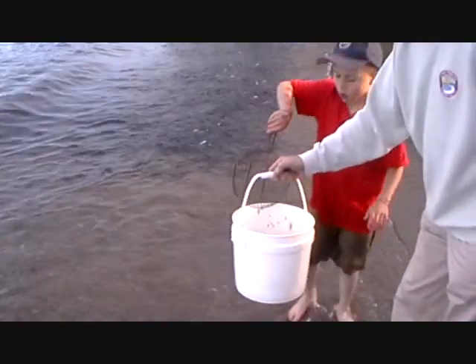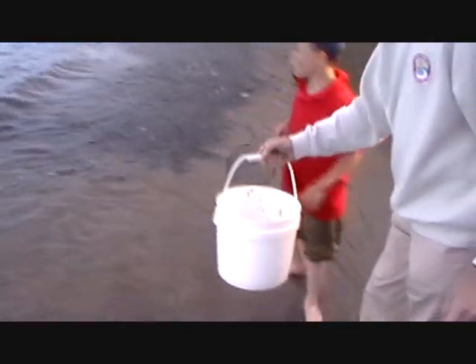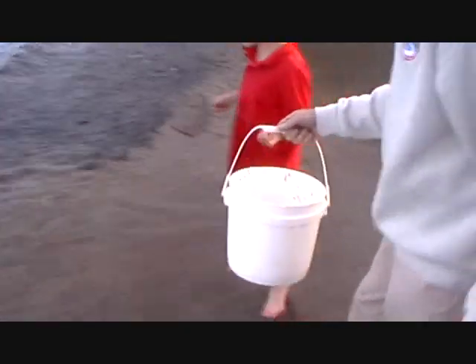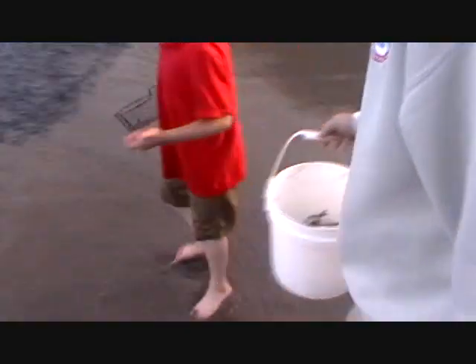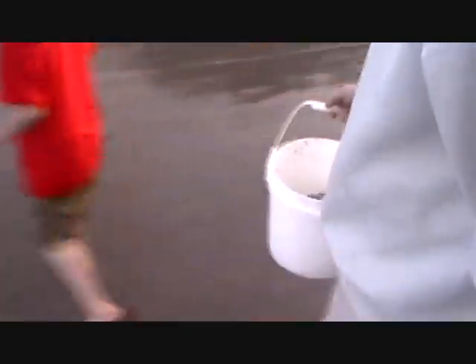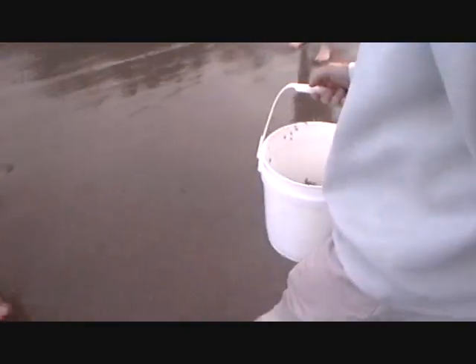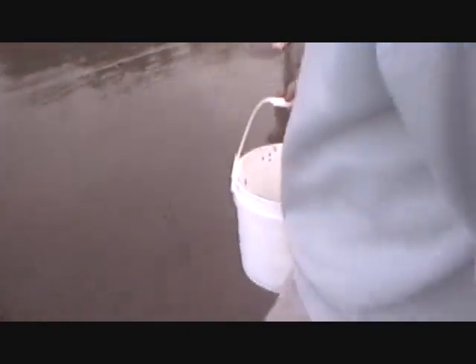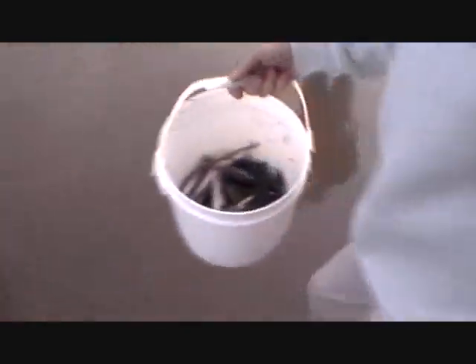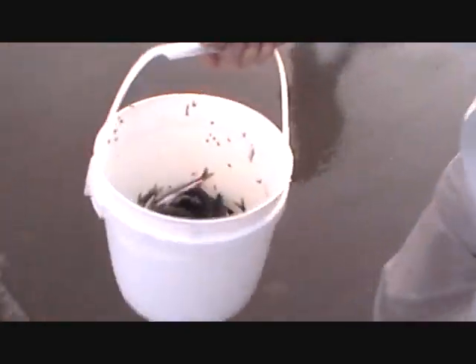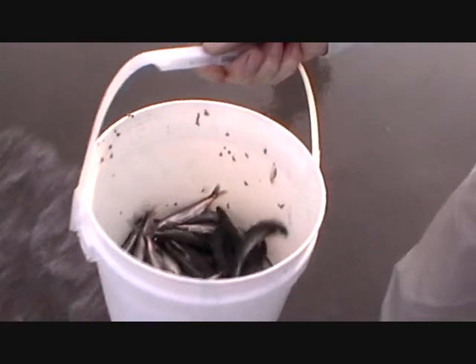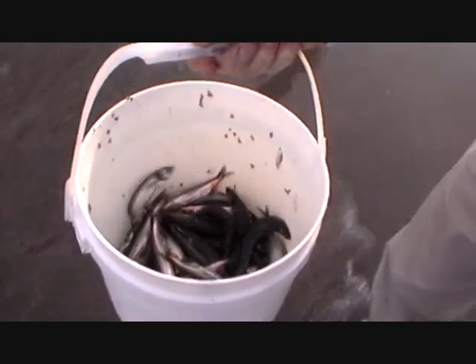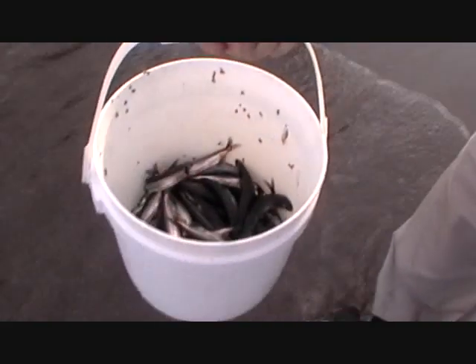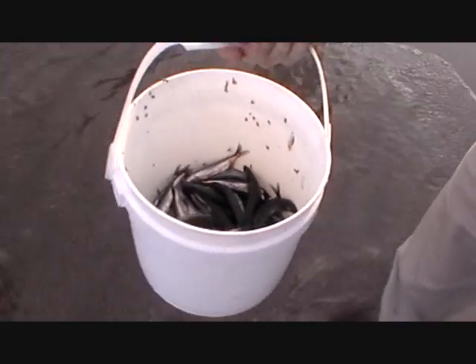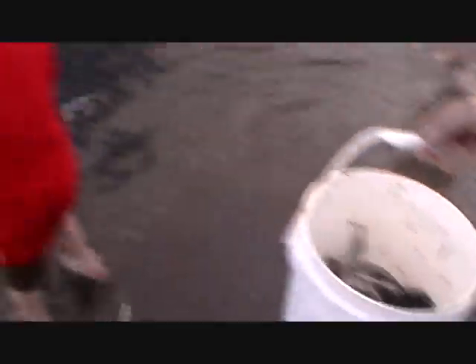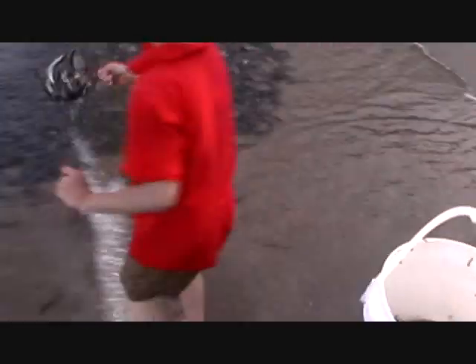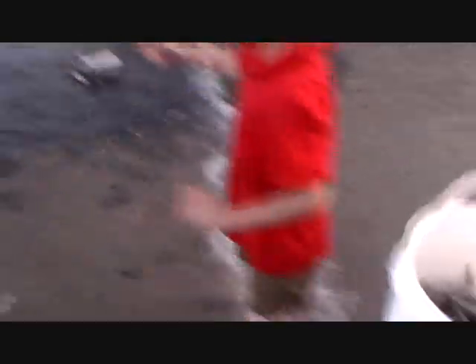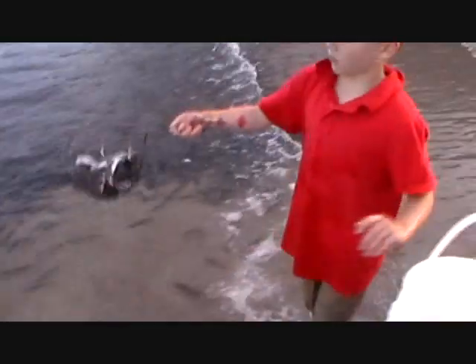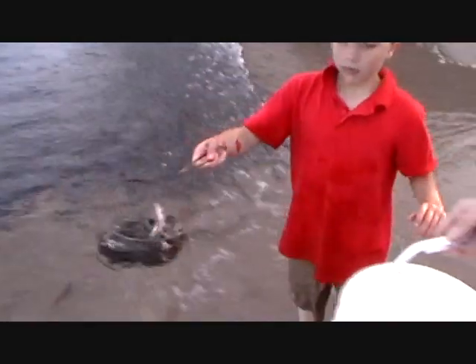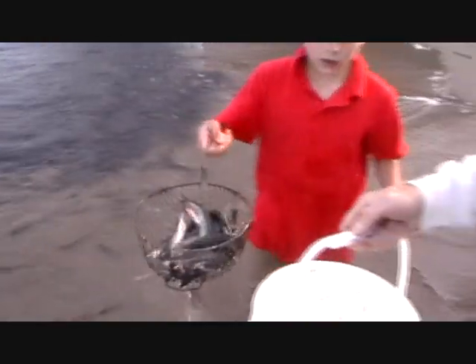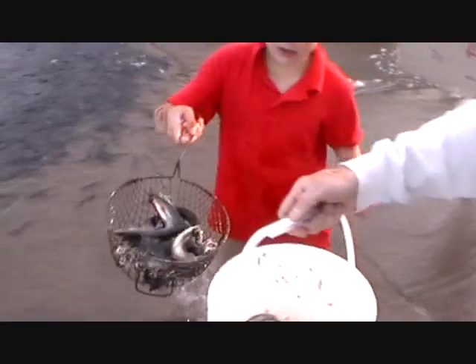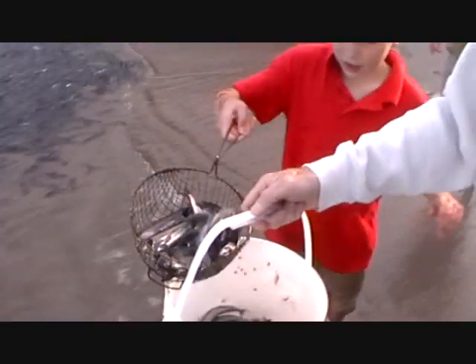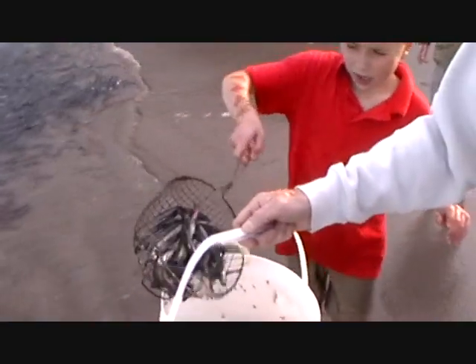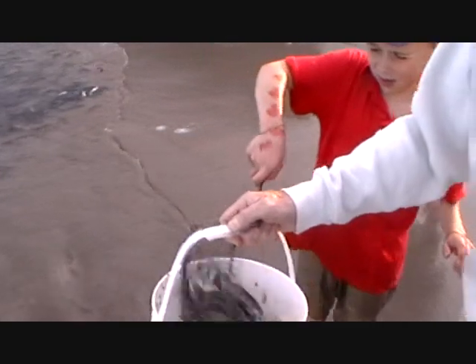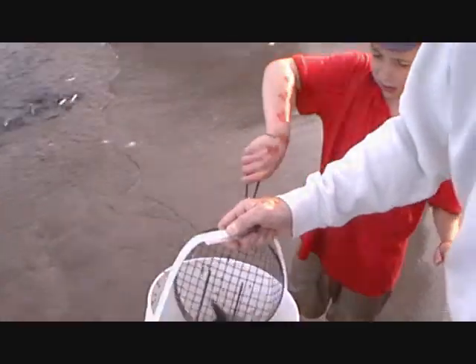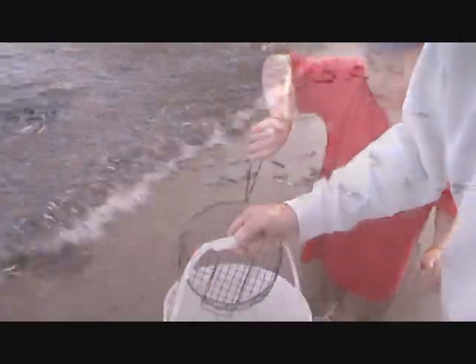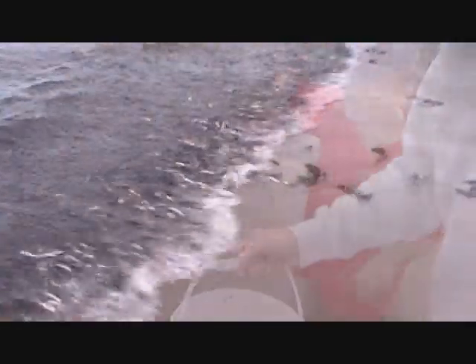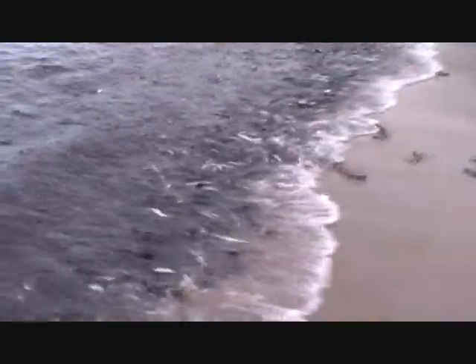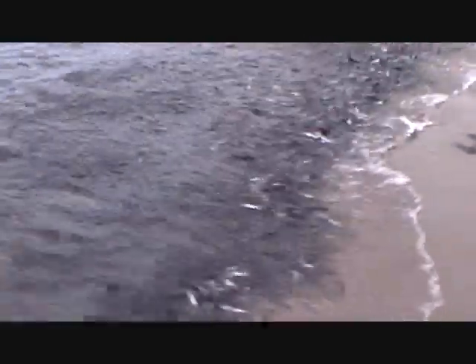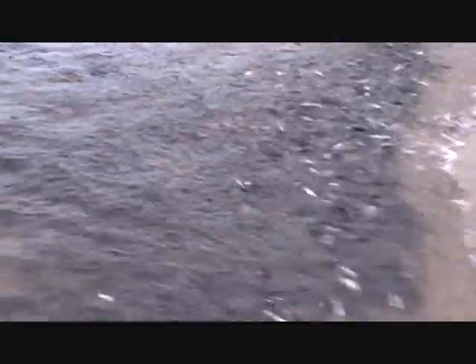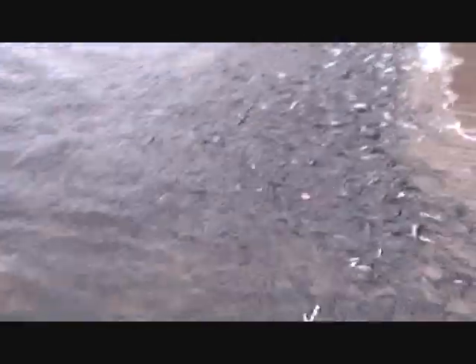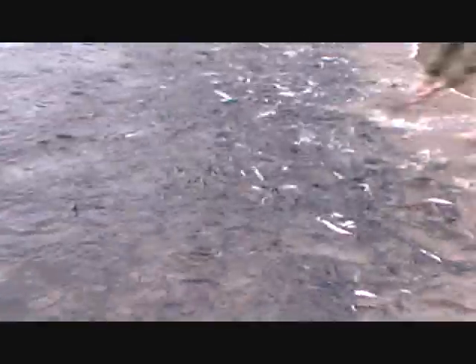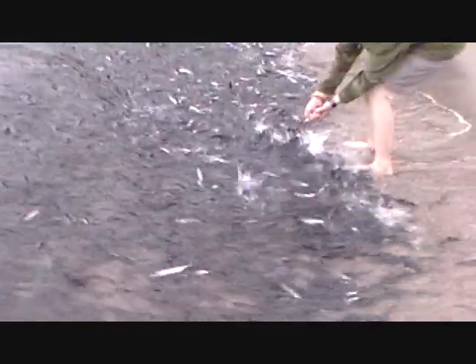Yeah, how are we doing? Let's see the bucket. Excellent. Oh look at that — there's a big haul there. Okay, it's Ronan's turn. This is what you call the capelin roll, look at this.